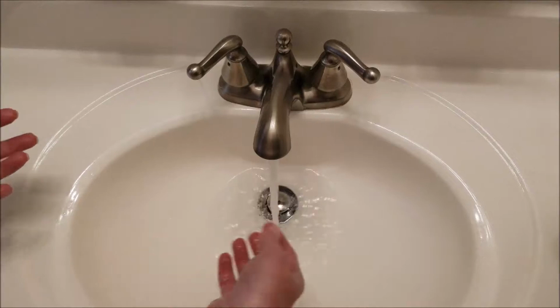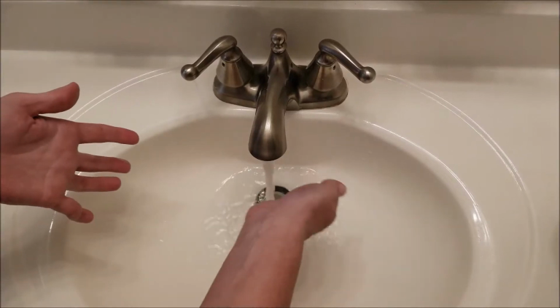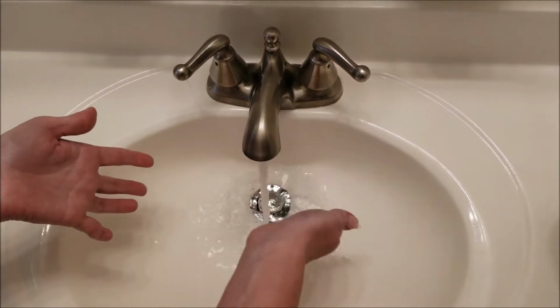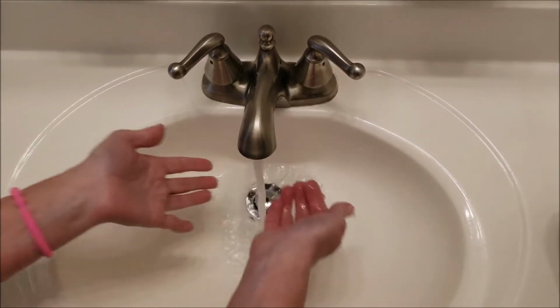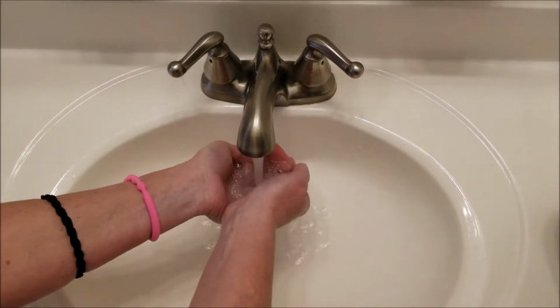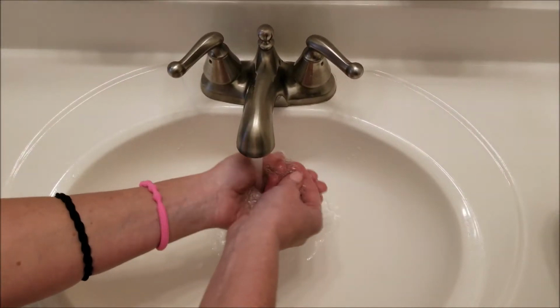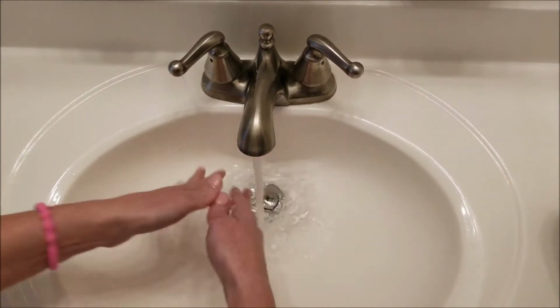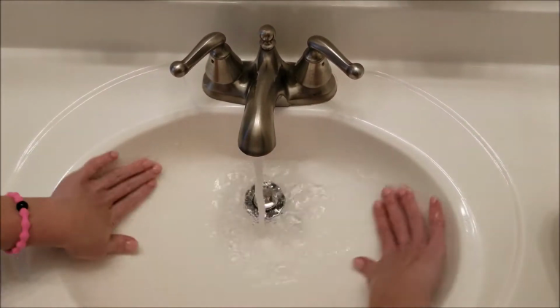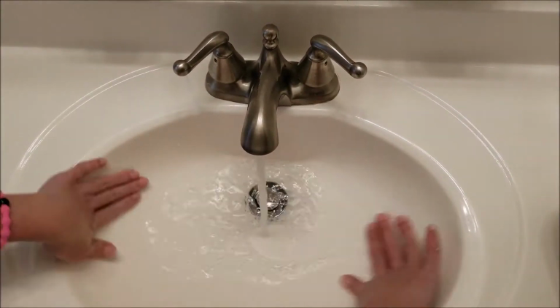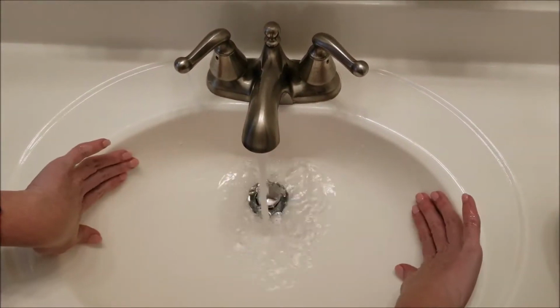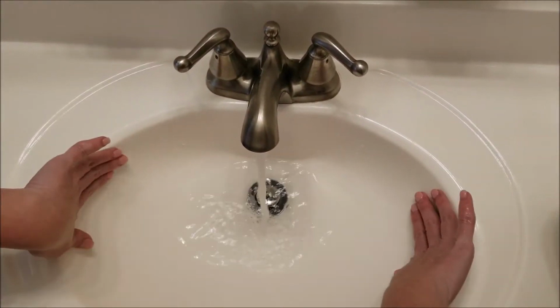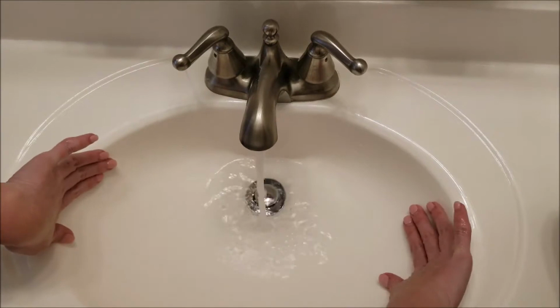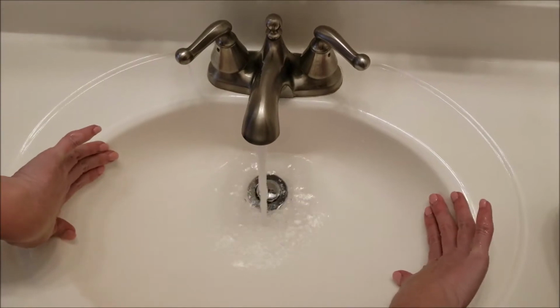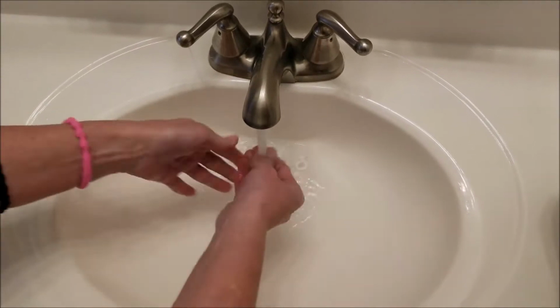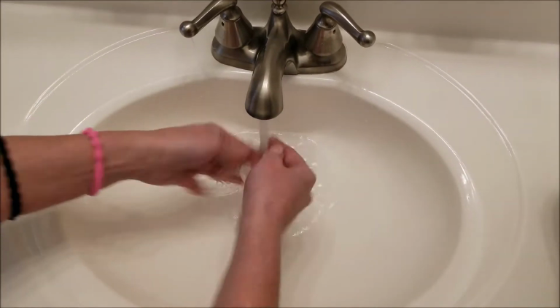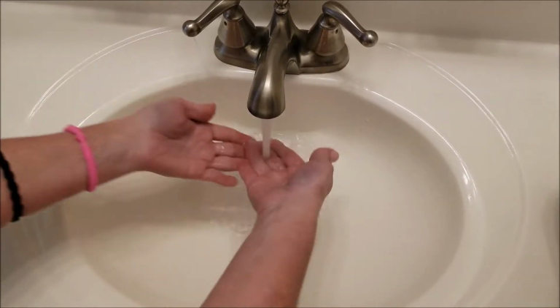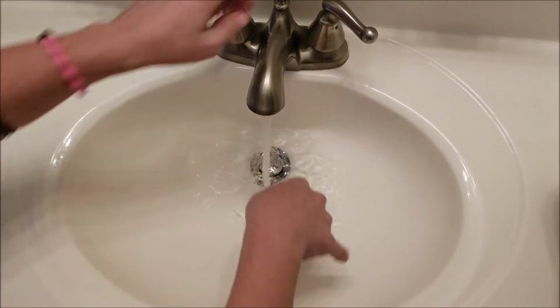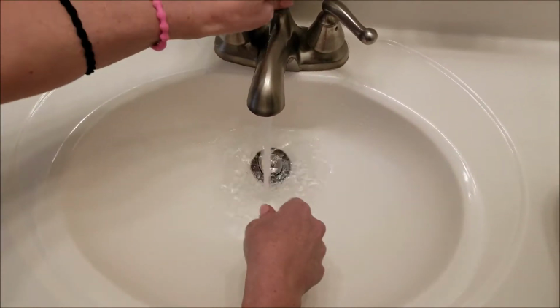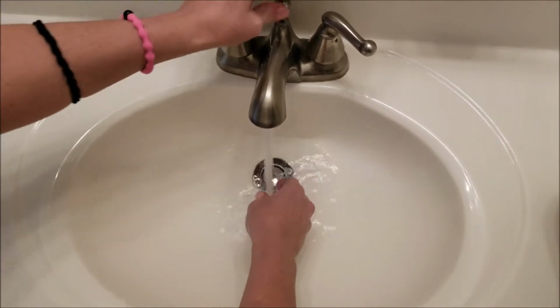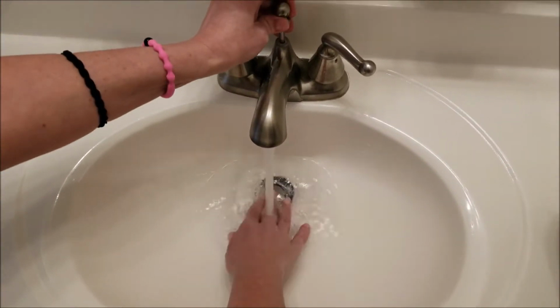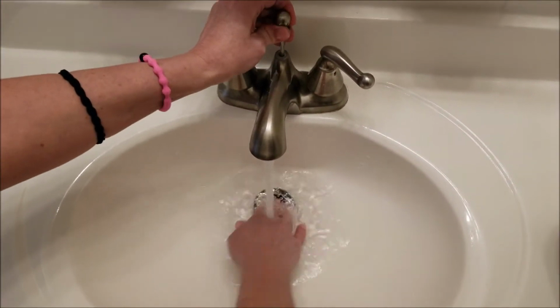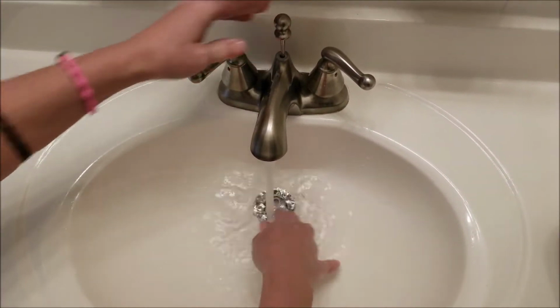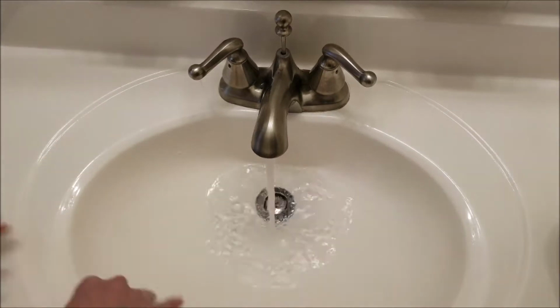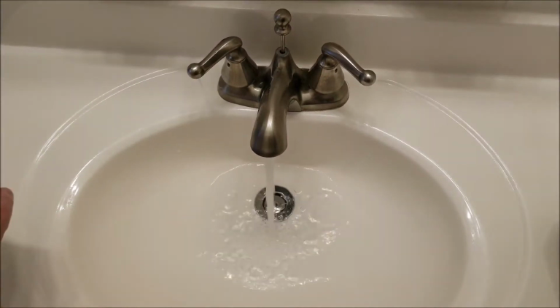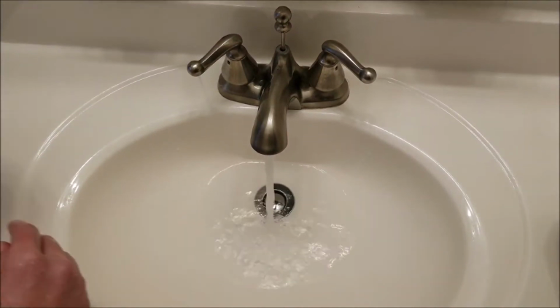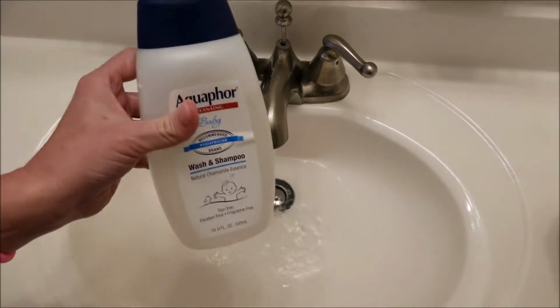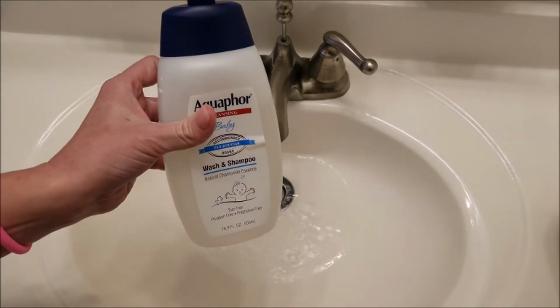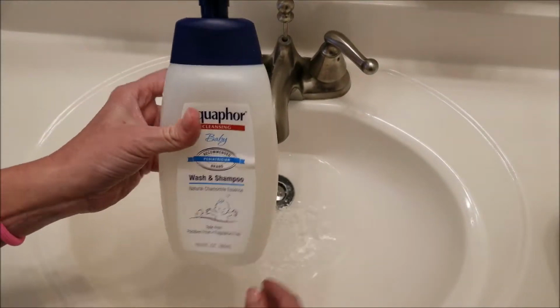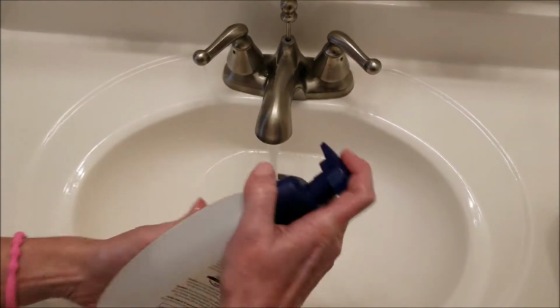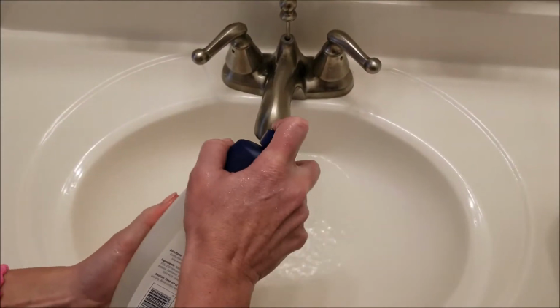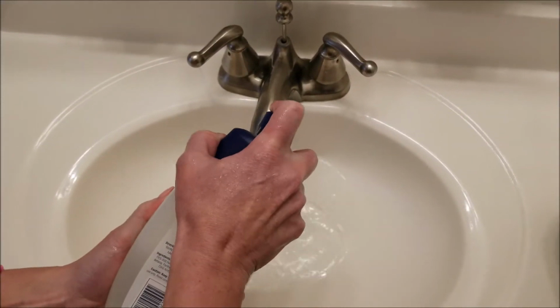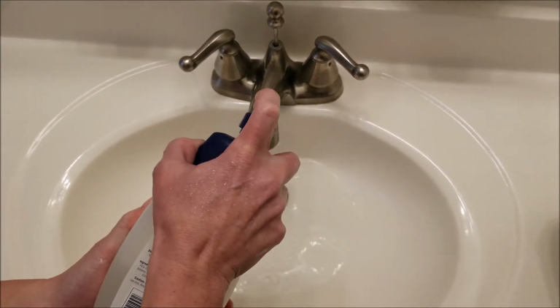So, bathing a hedgehog. We need to put her somewhere where she can't escape, like a sink that's deep enough where she can't get out. We just get nice warm water here, and I have baby wash, and we'll do a few squirts of that into the water.